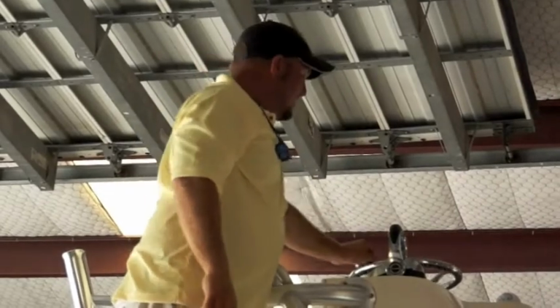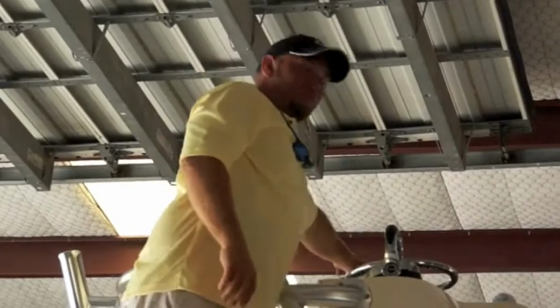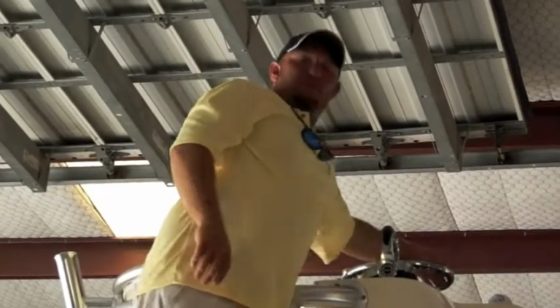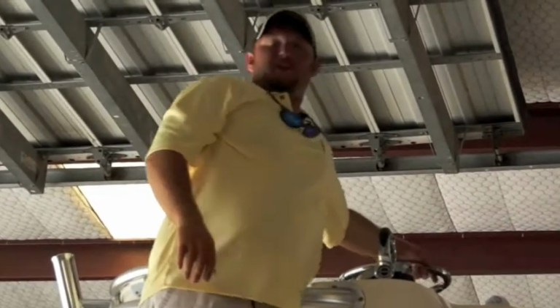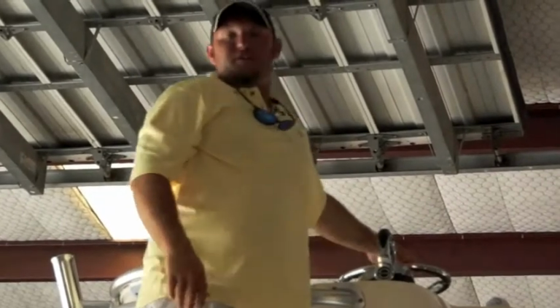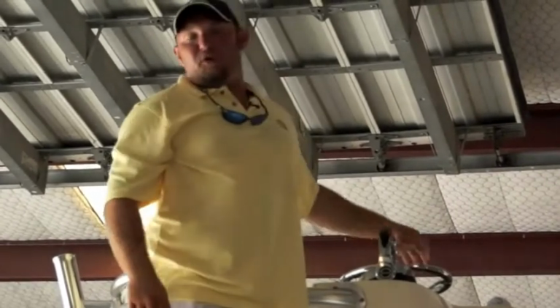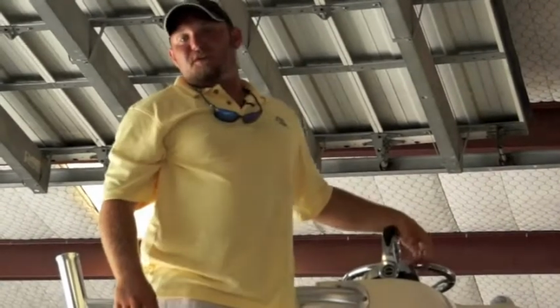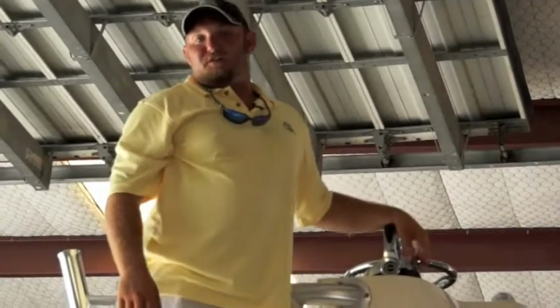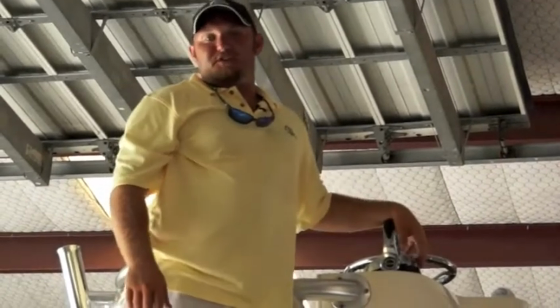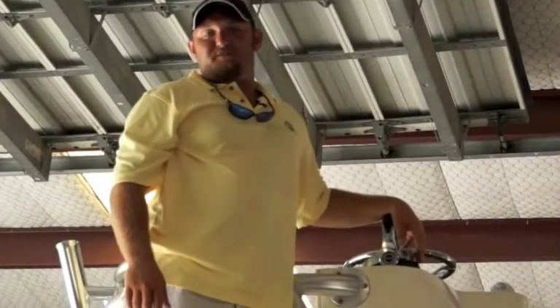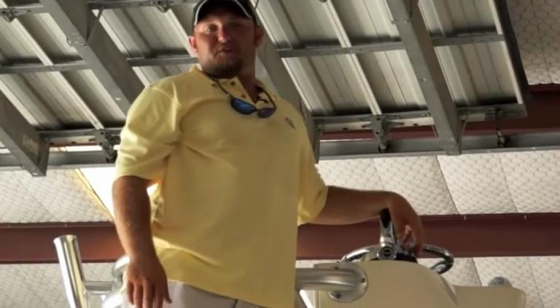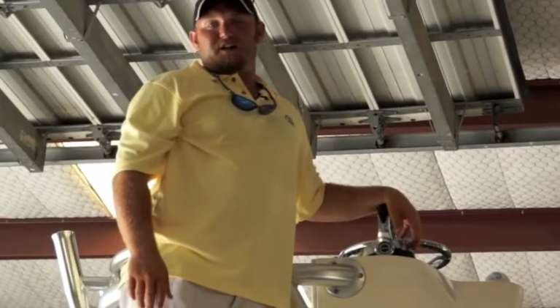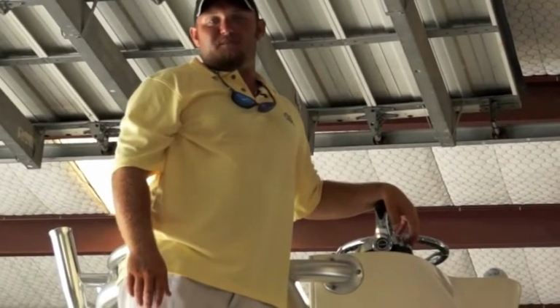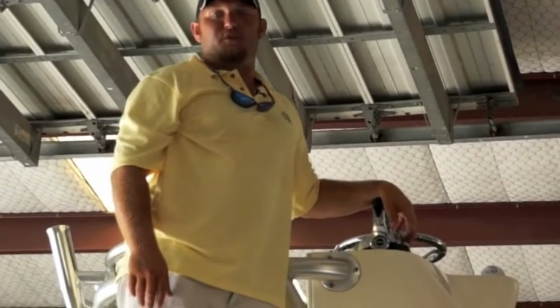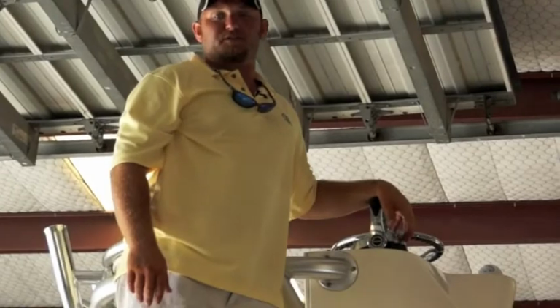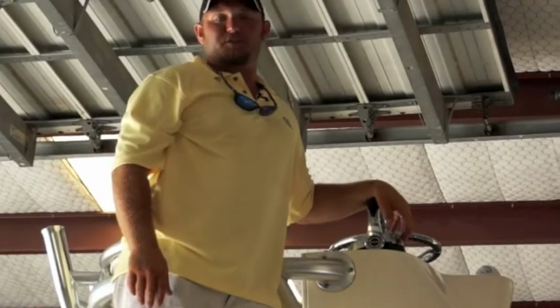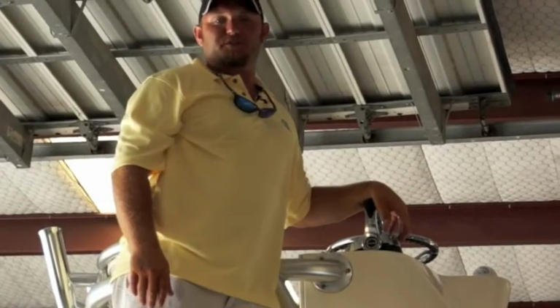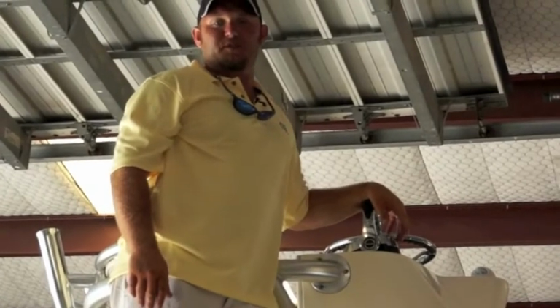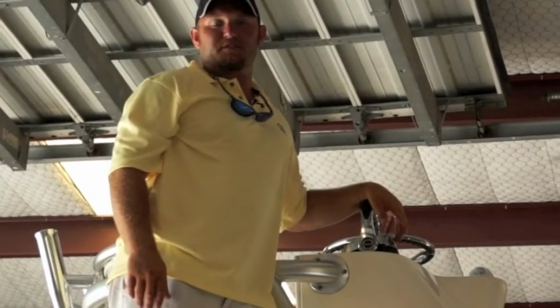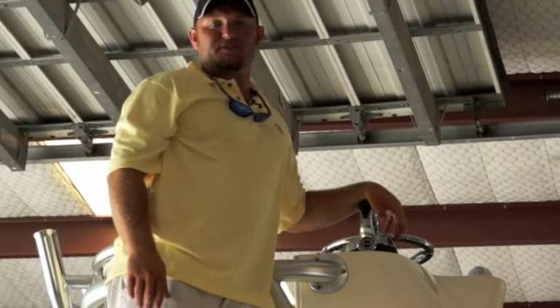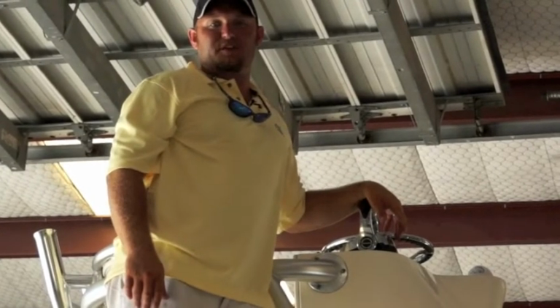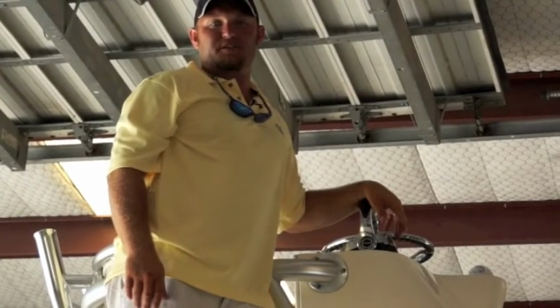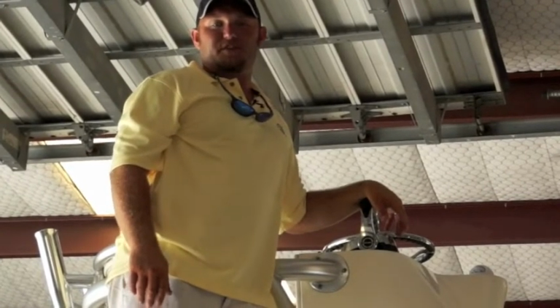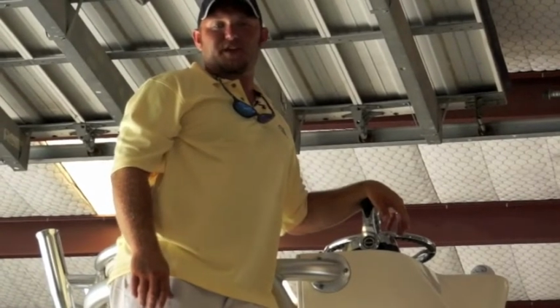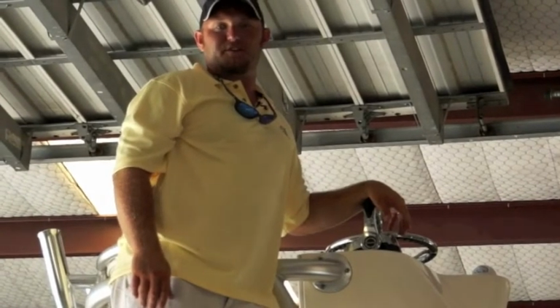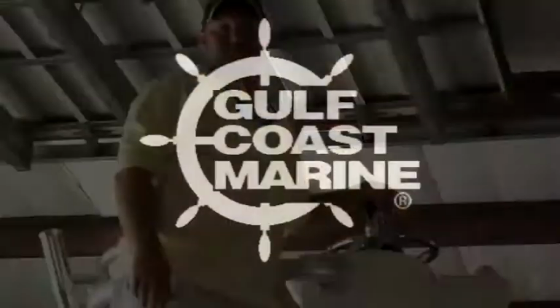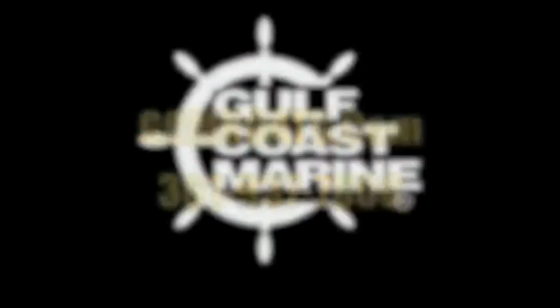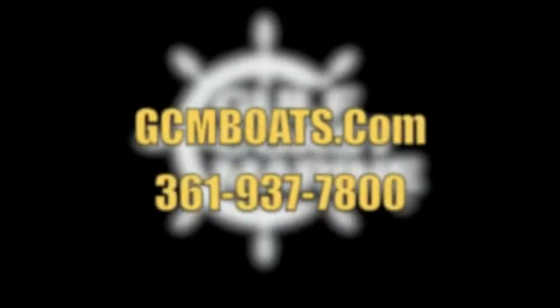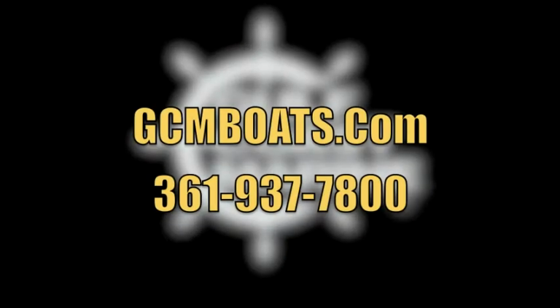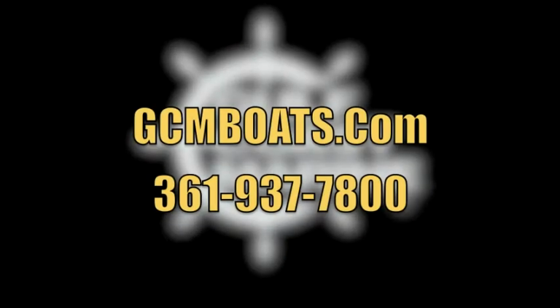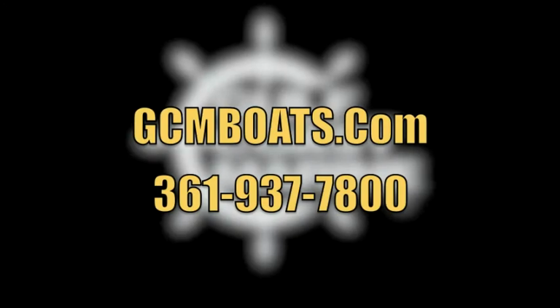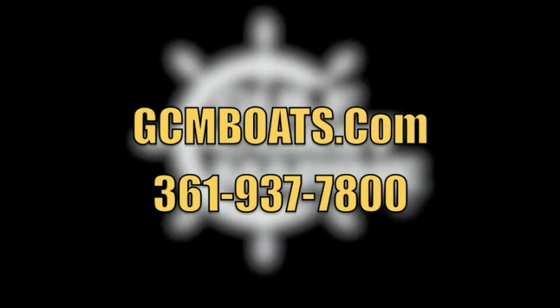For more information on this boat, go to GCMboats.com or give us a call at 361-937-7800.